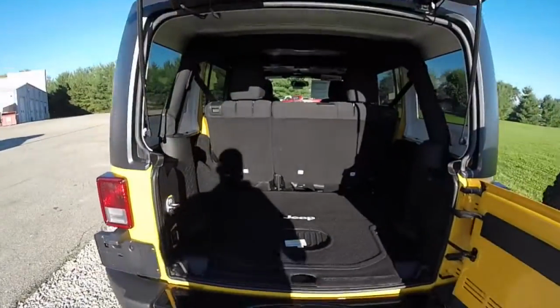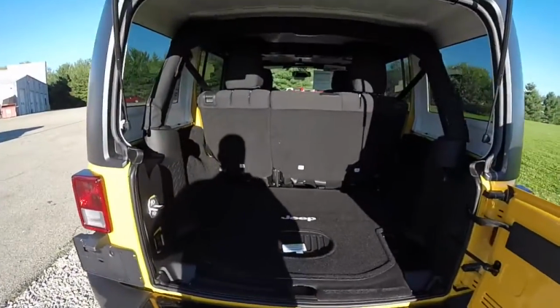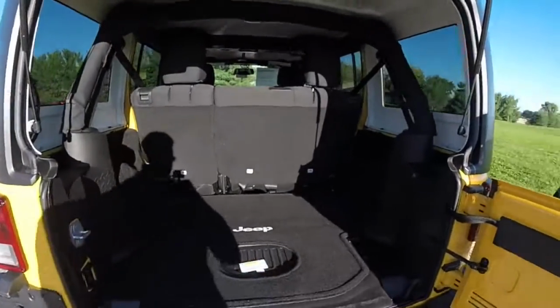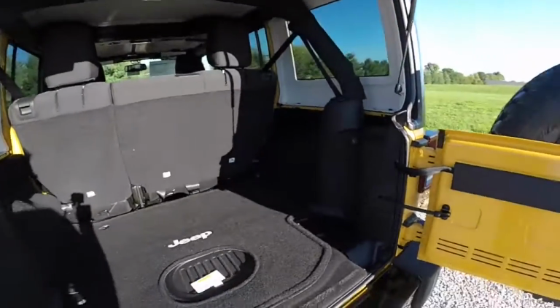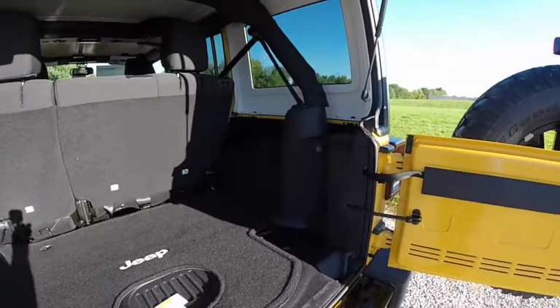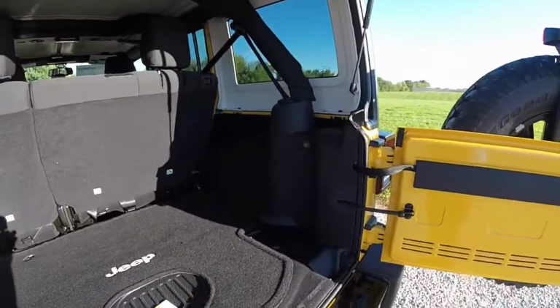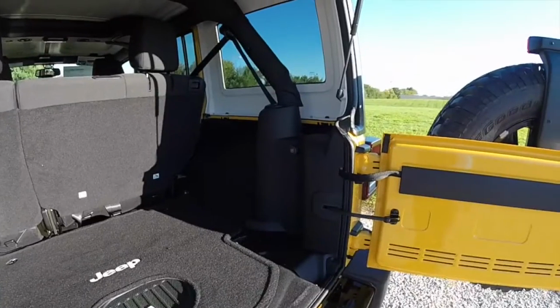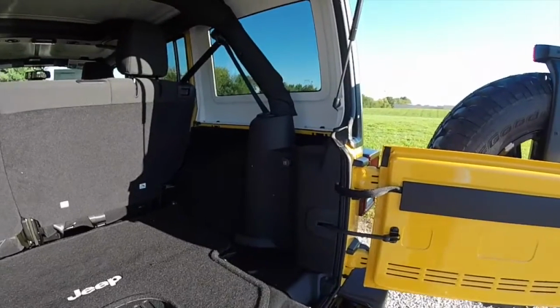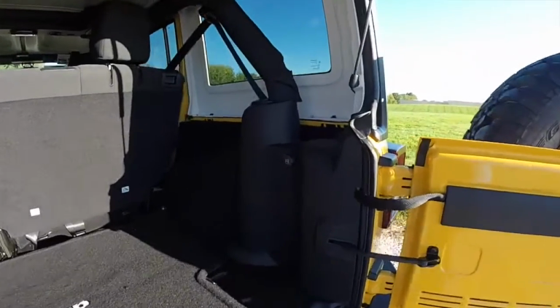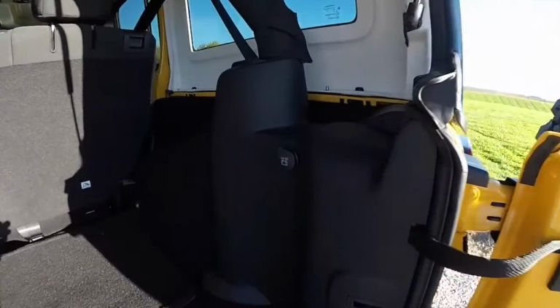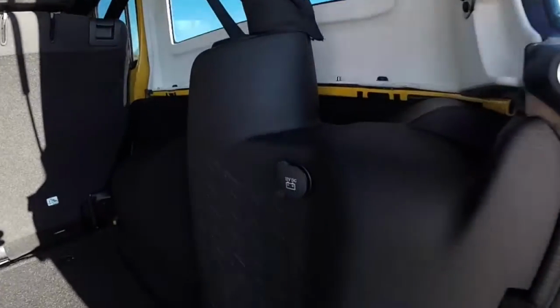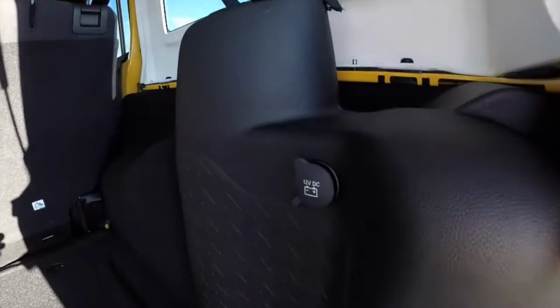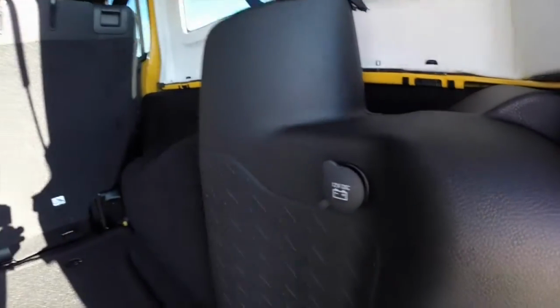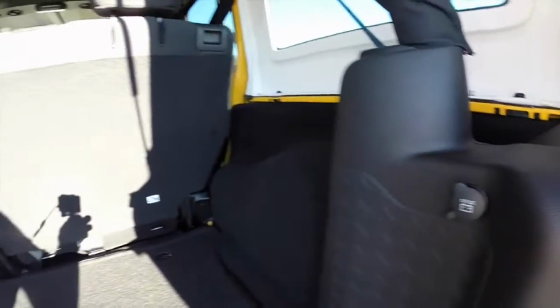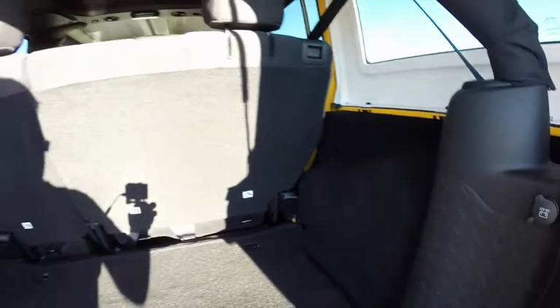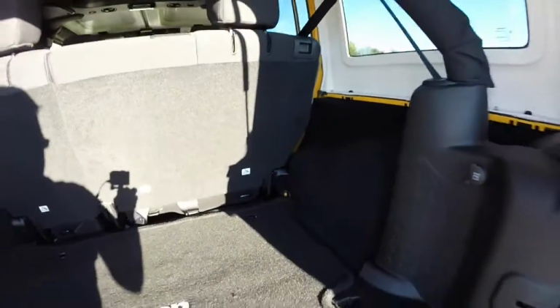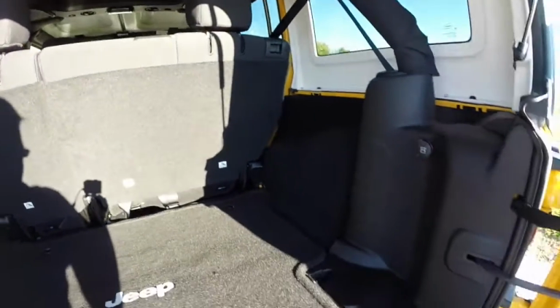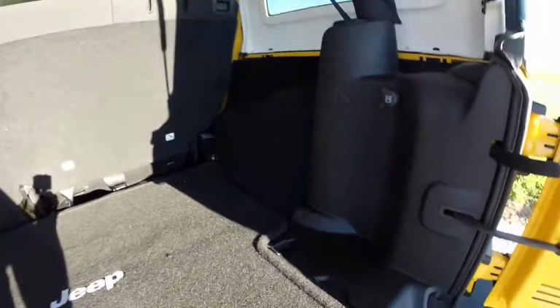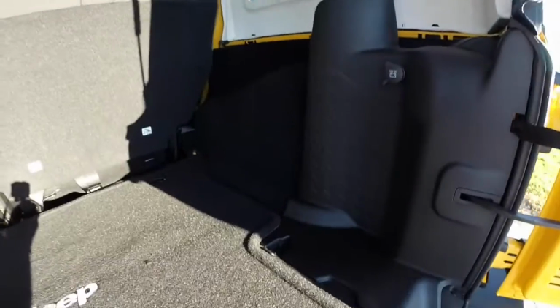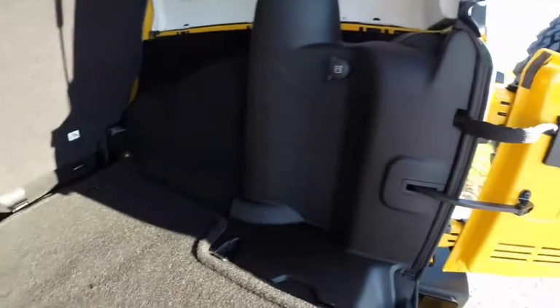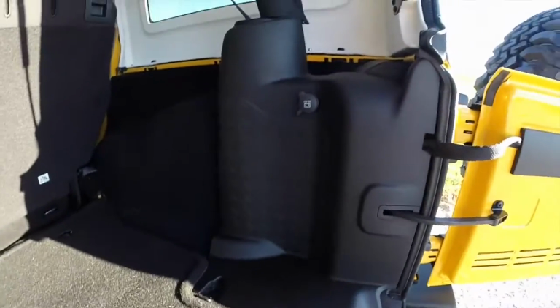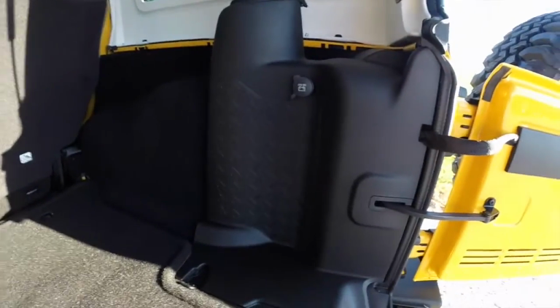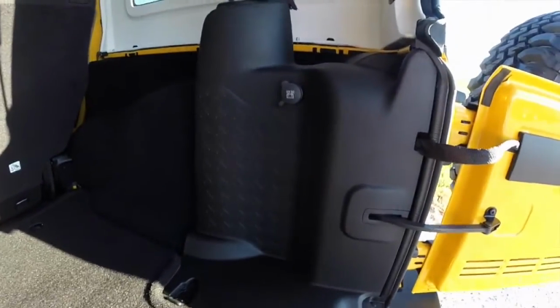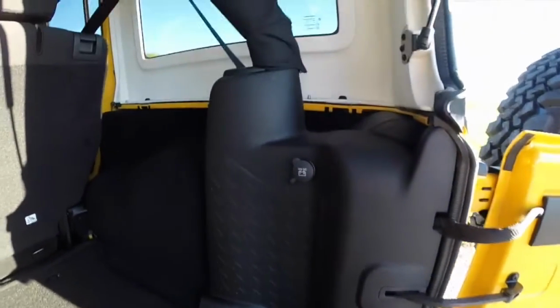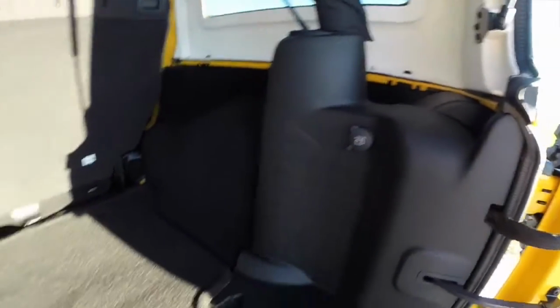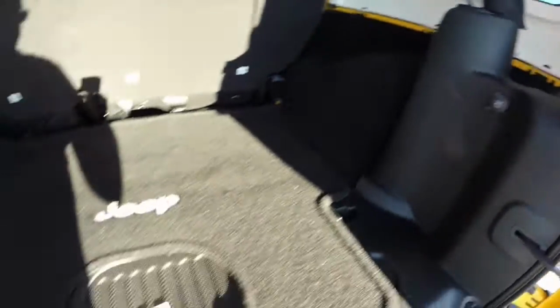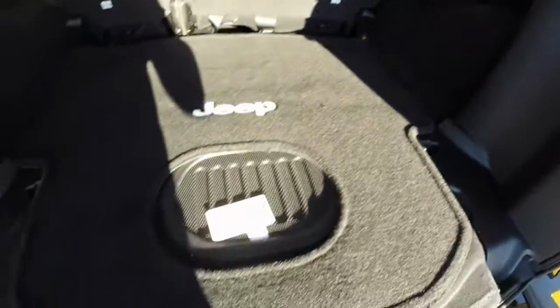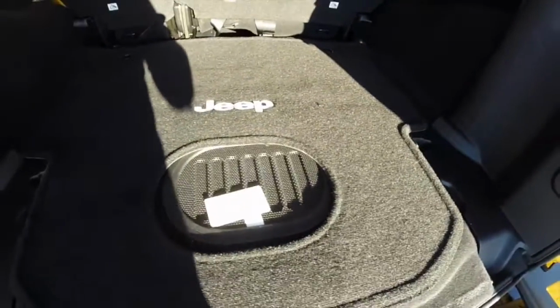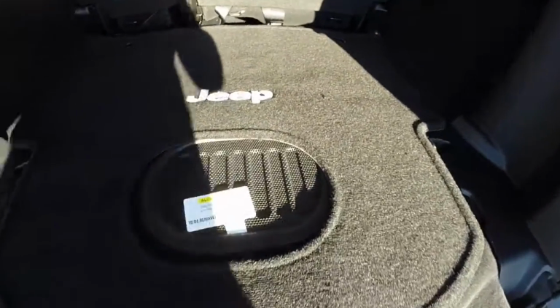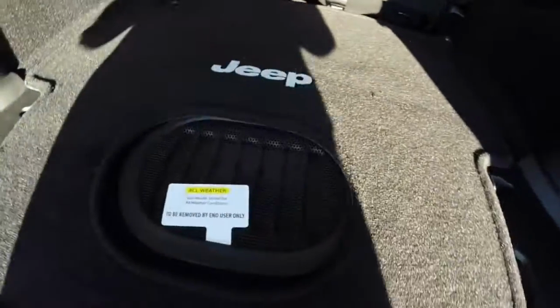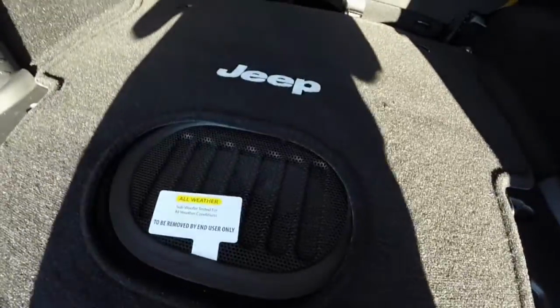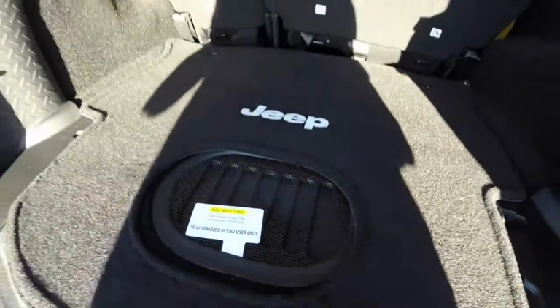Taking a look at the luggage area in the Unlimited — it's very spacious with a 12-volt power point. With the new Alpine system, they've moved the subwoofer from the side panel to the floor. It's a new all-weather subwoofer.